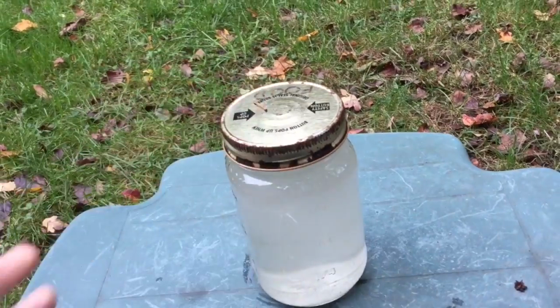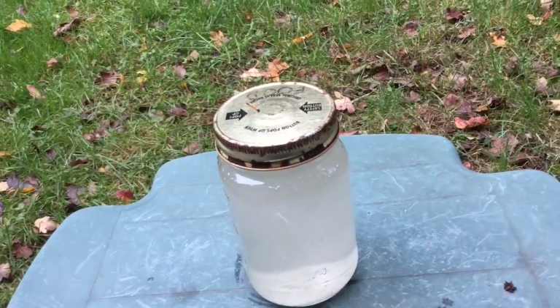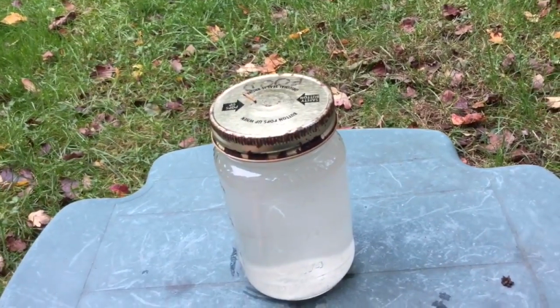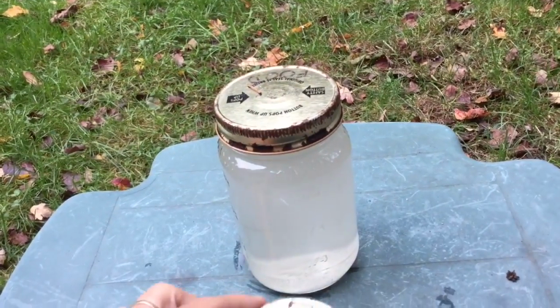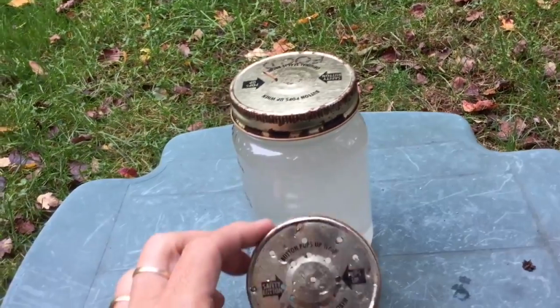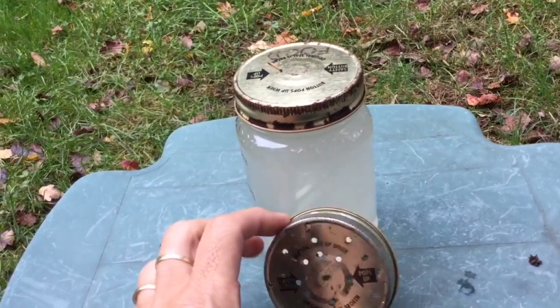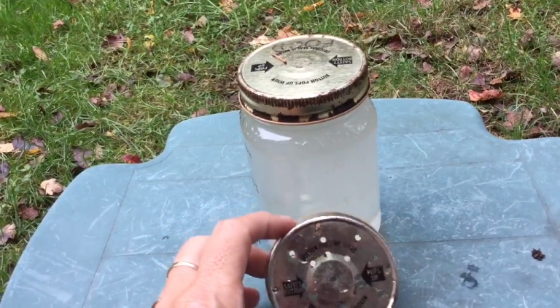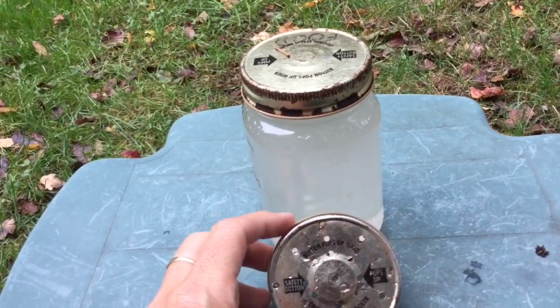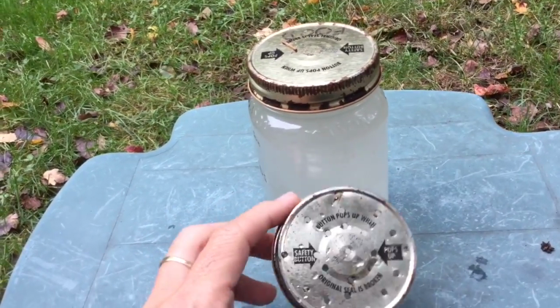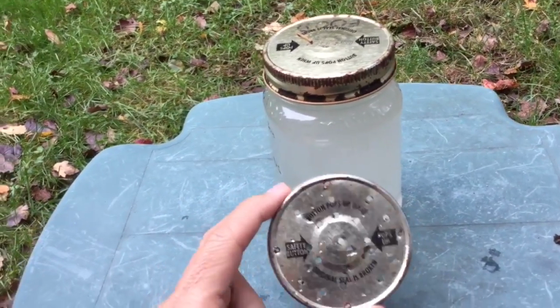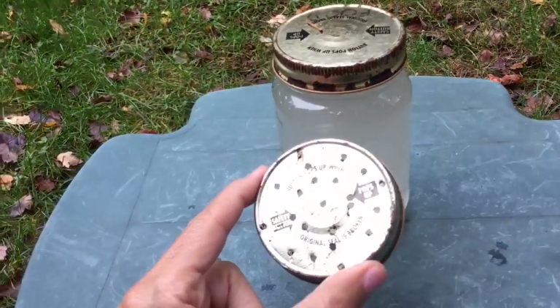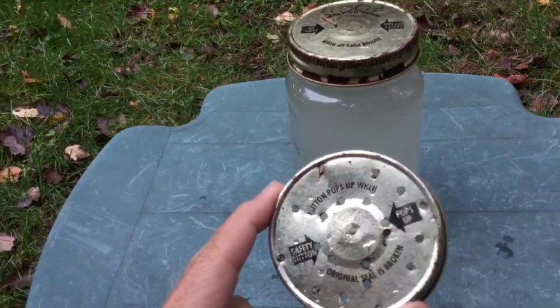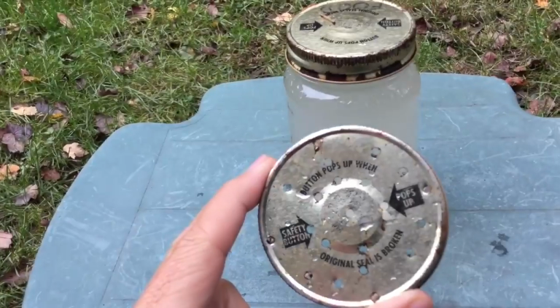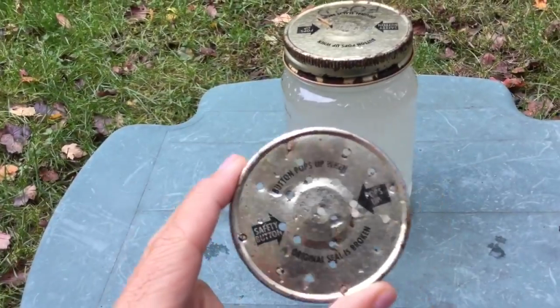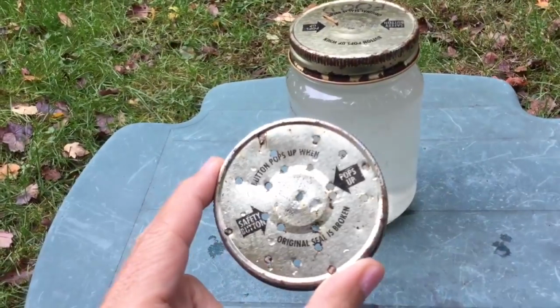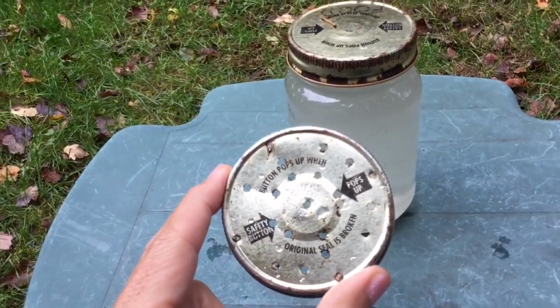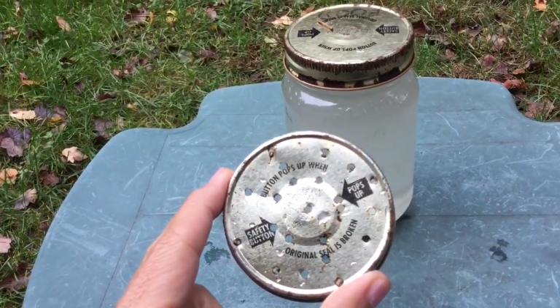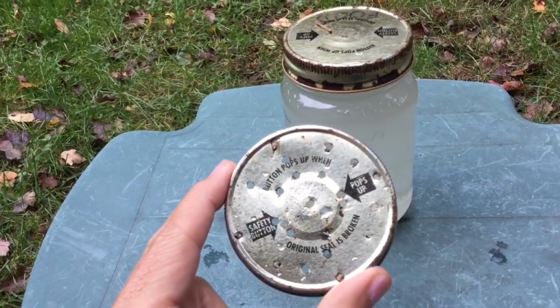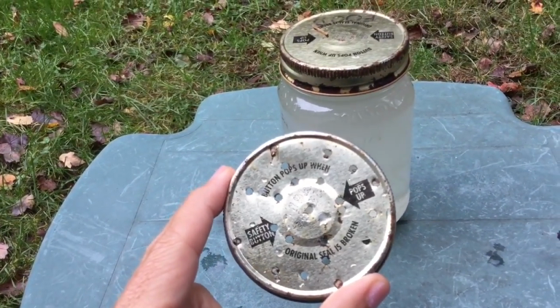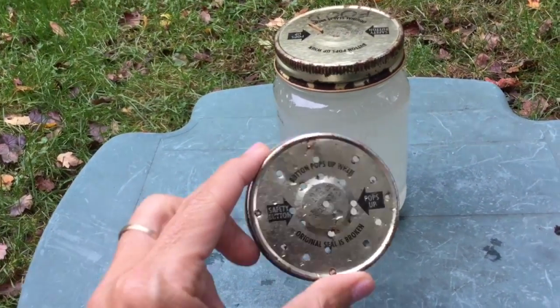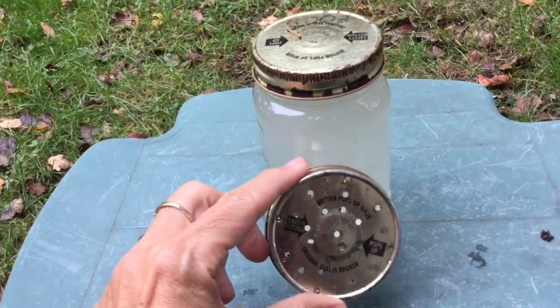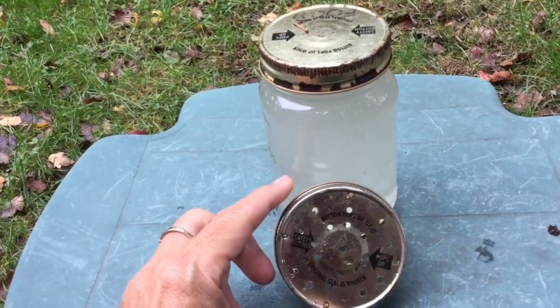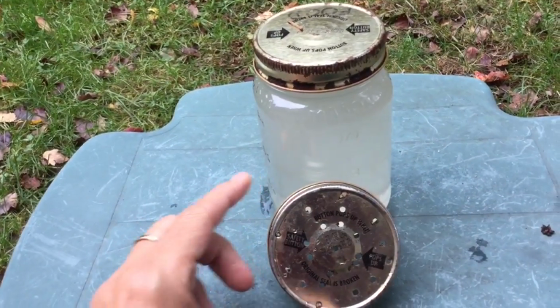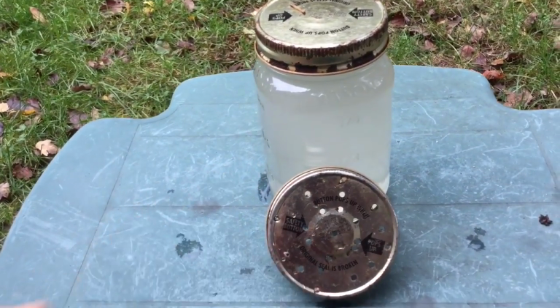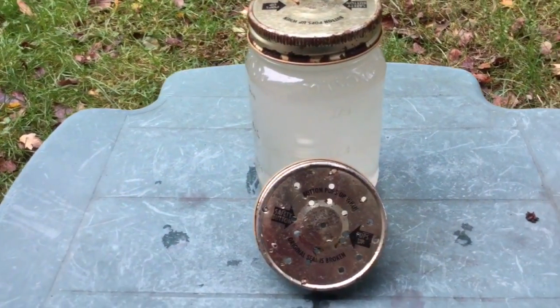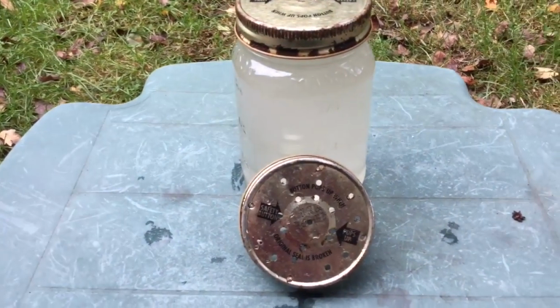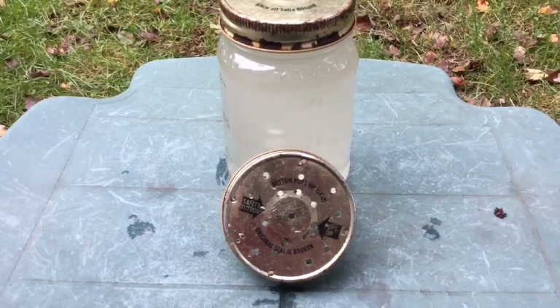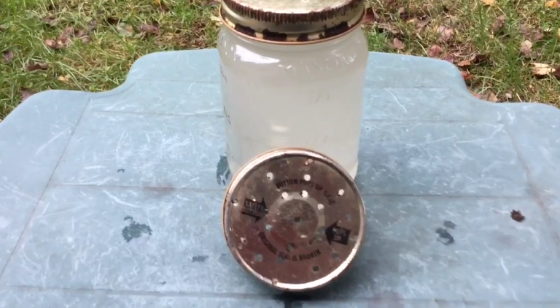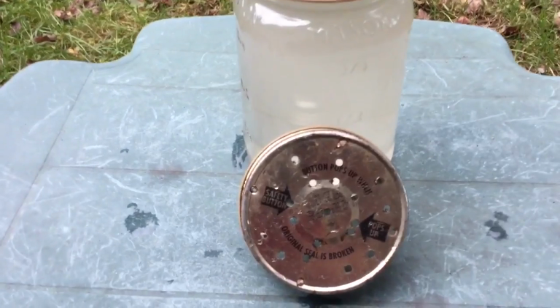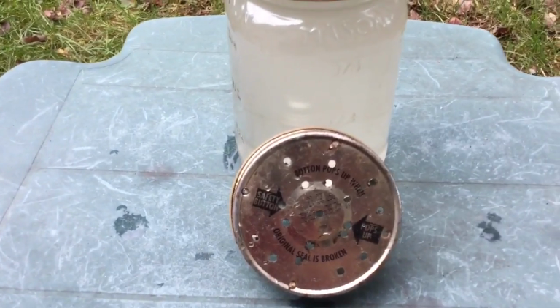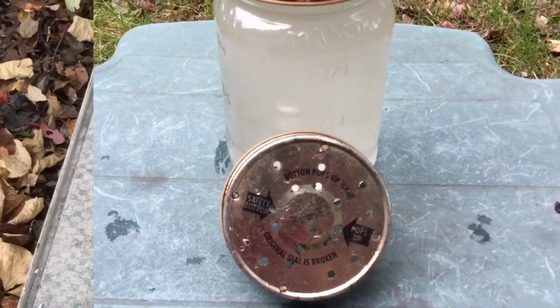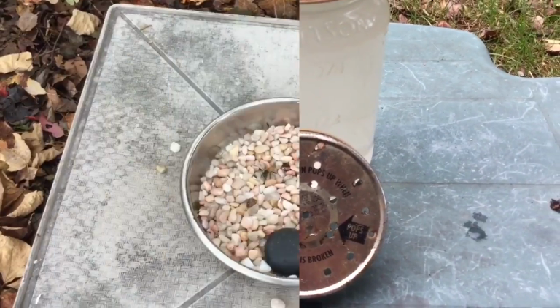Then you will use this cover for the feeder. Chris just drilled a bunch of little holes in it. At some point we're going to have to replace that cover because it is getting a little bit rusty.